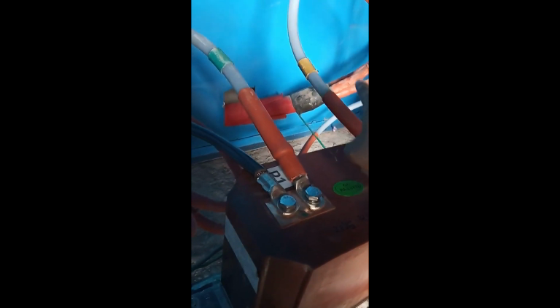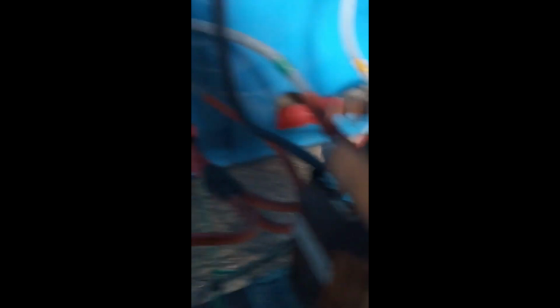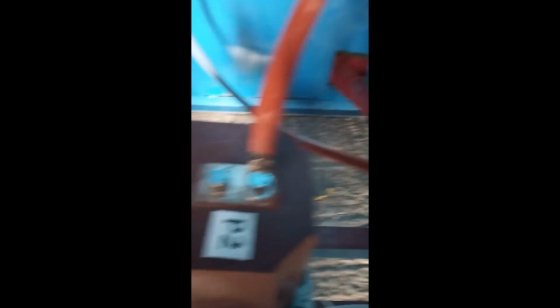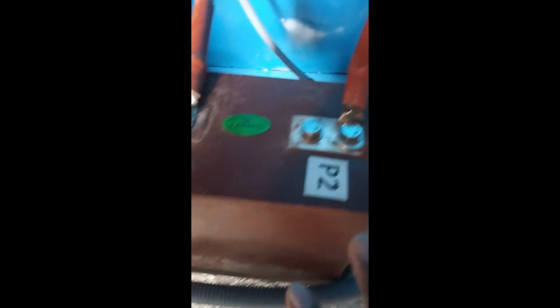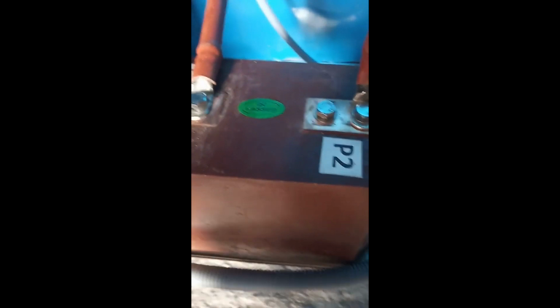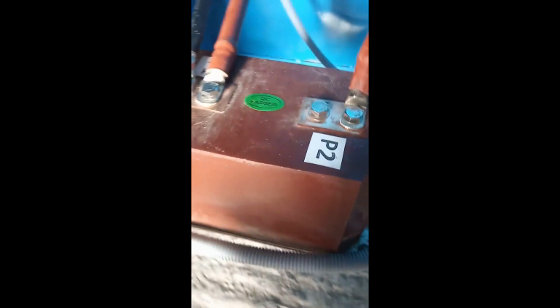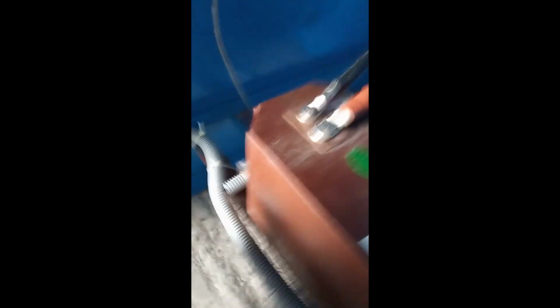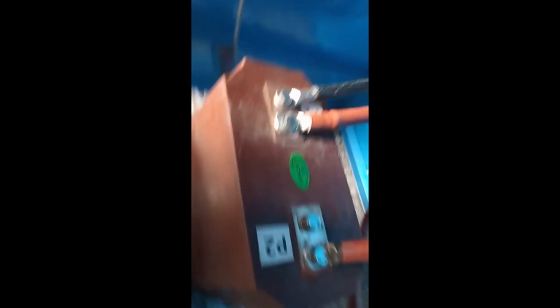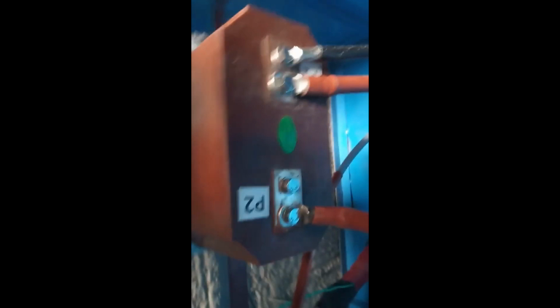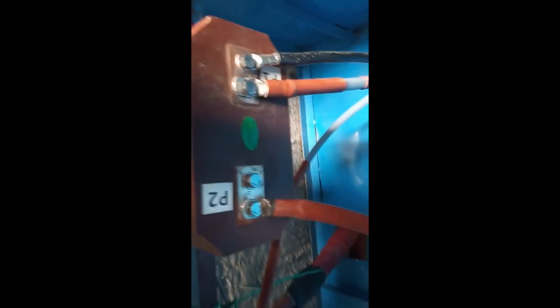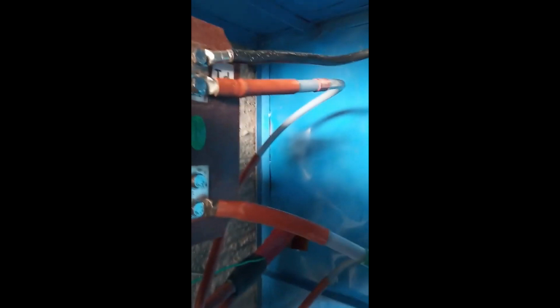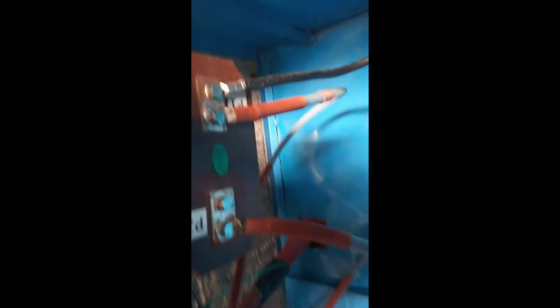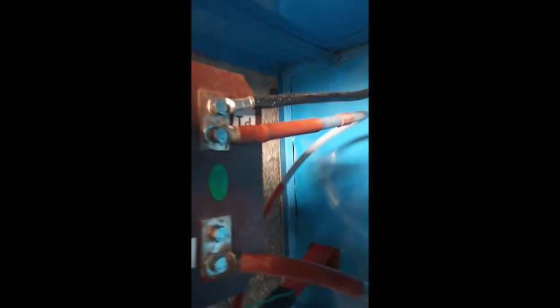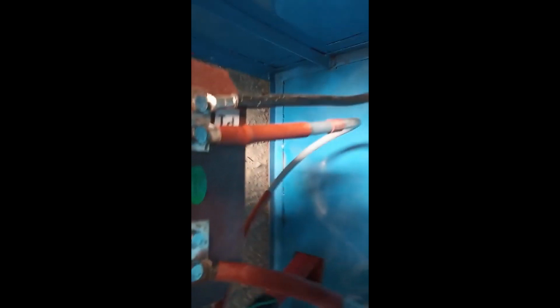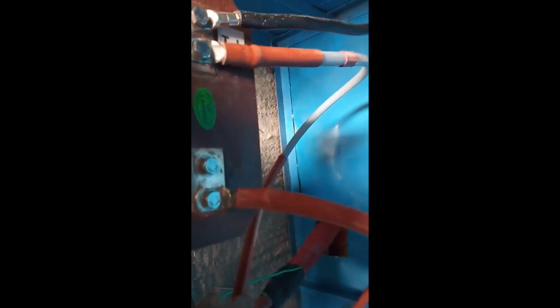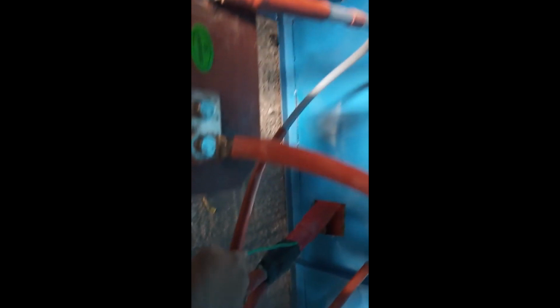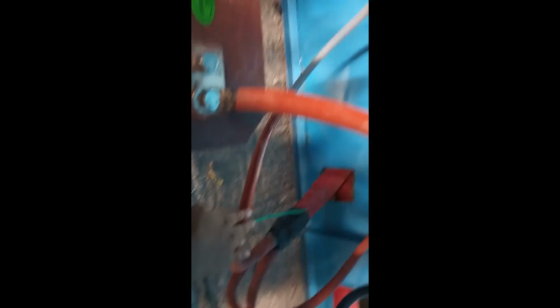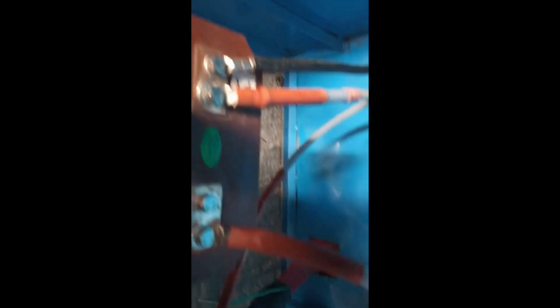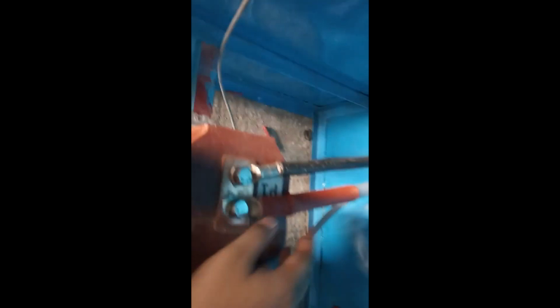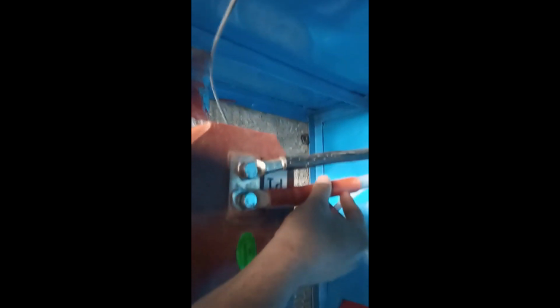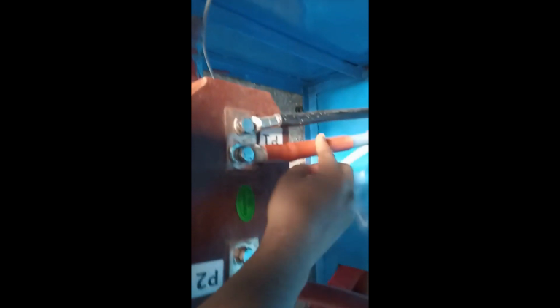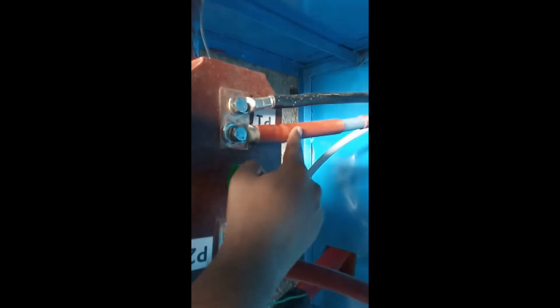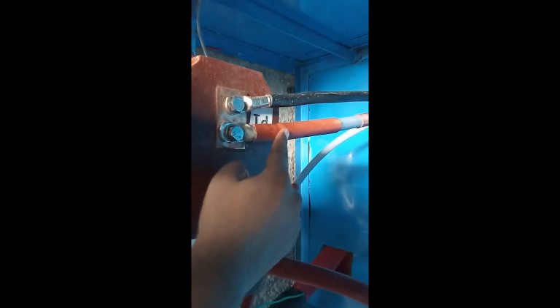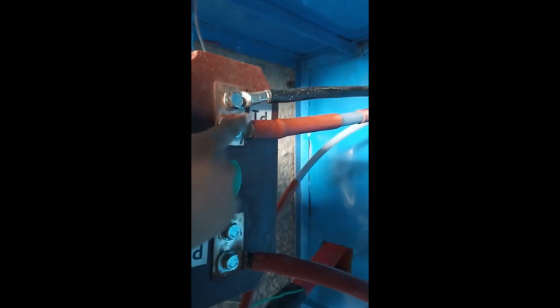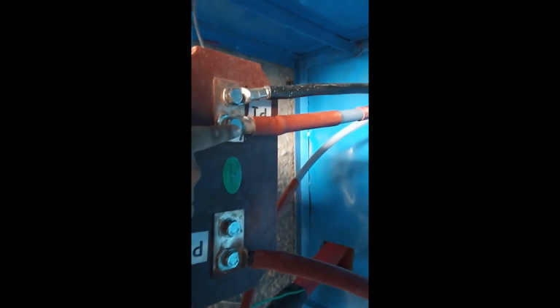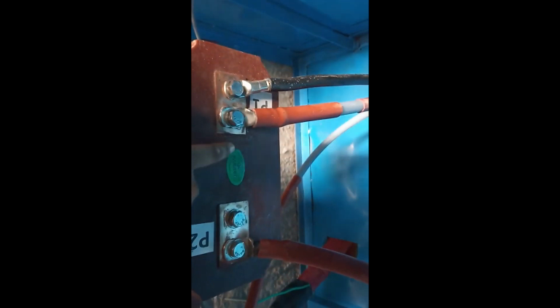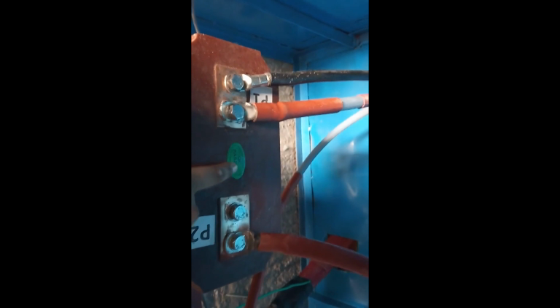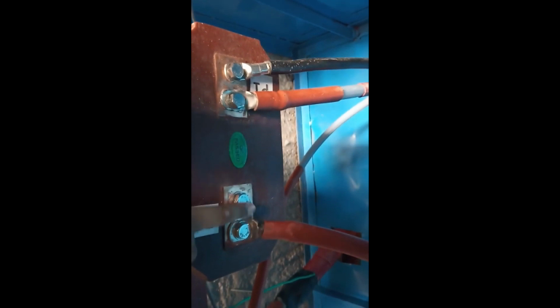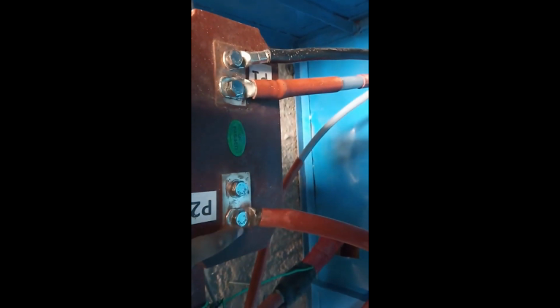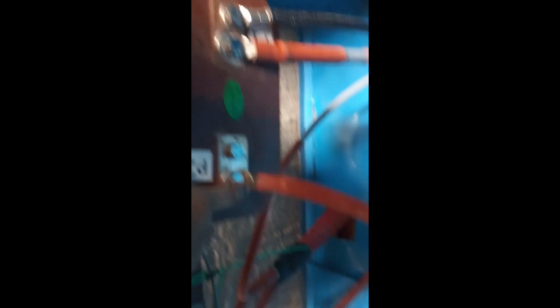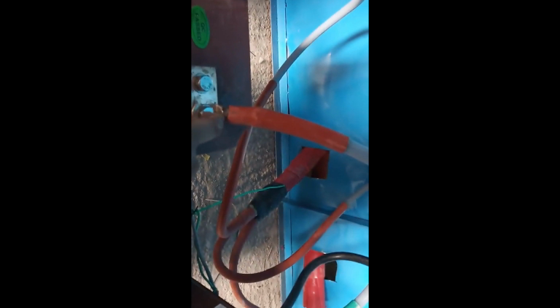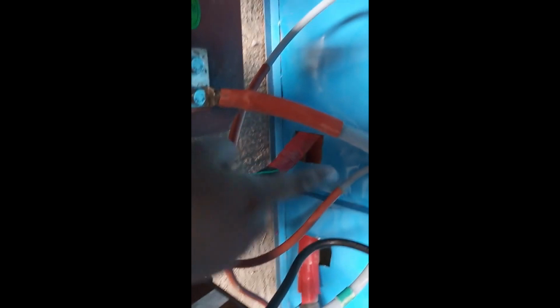Look at this. This is CT. Beach Bypass Ampere CT. This is the CT connection. This is the cable. This is the incoming cable. This is P1. This is P2. Outgoing cable.